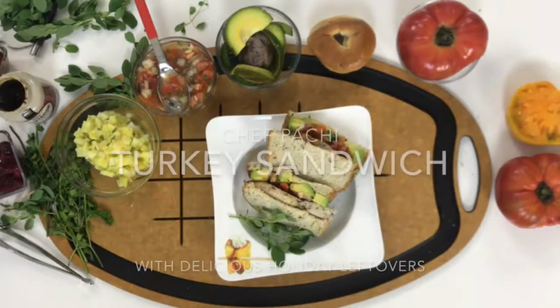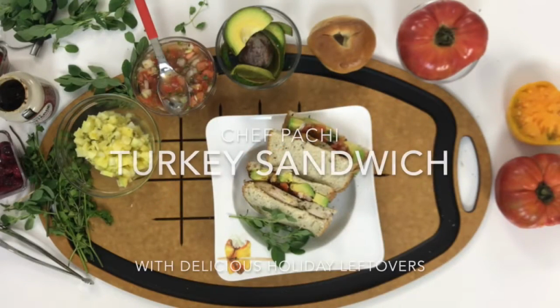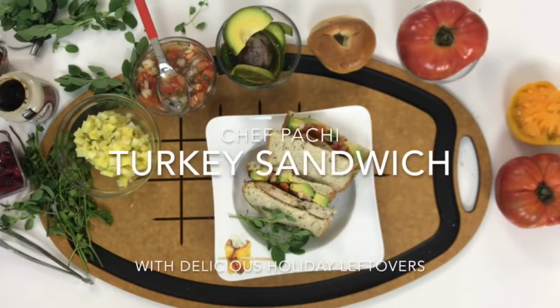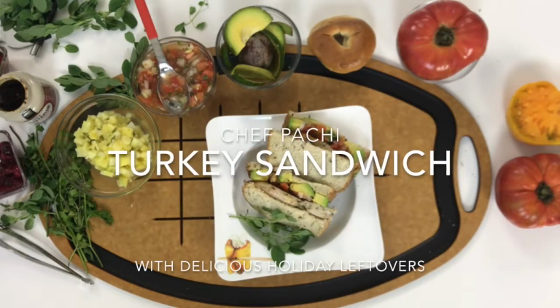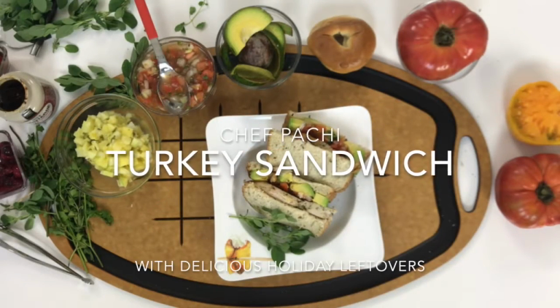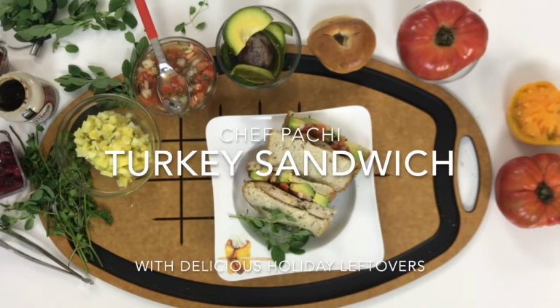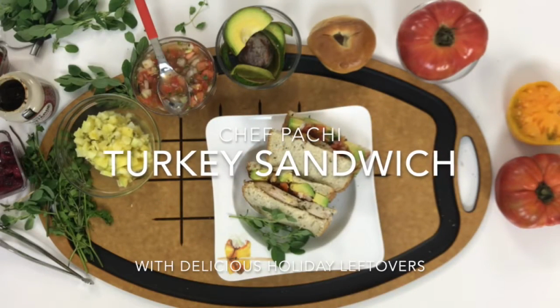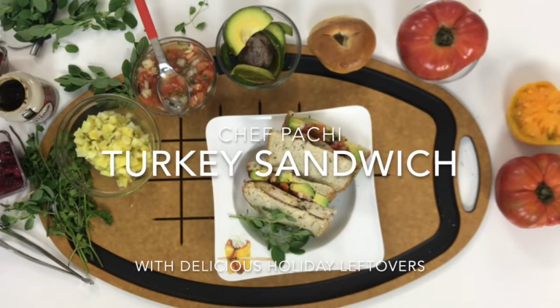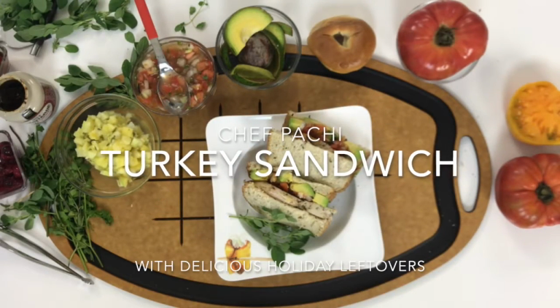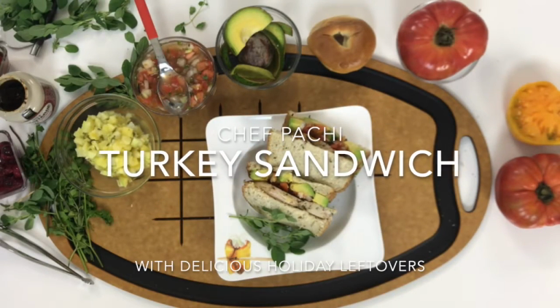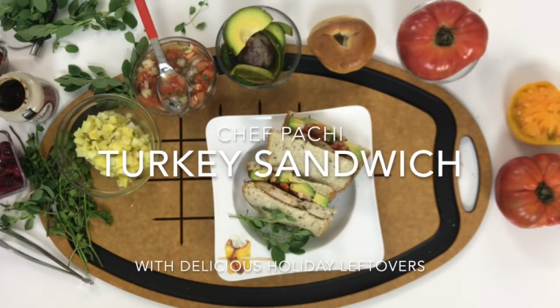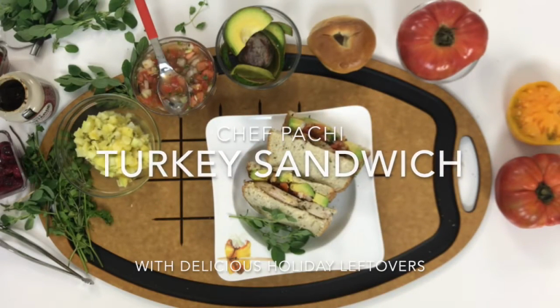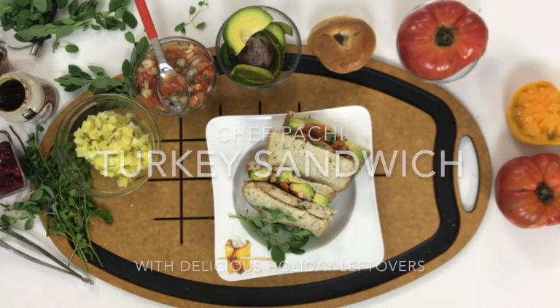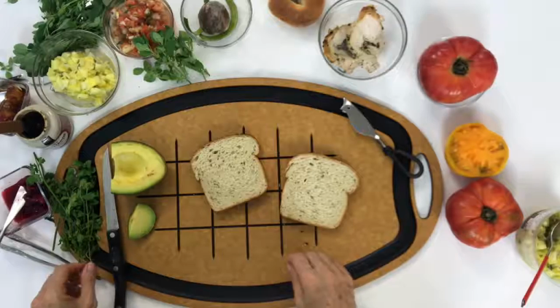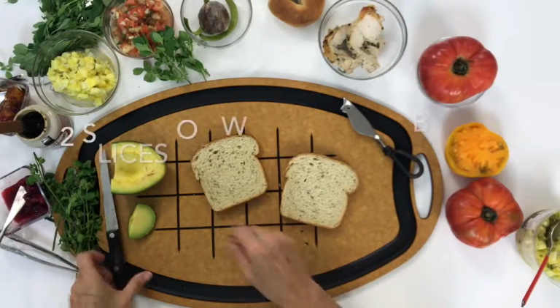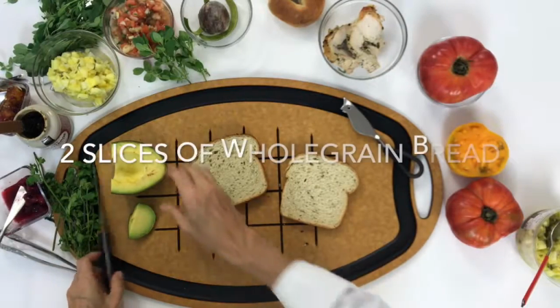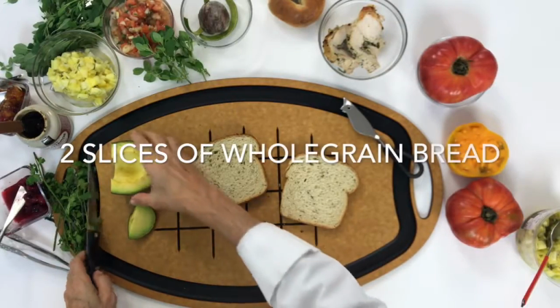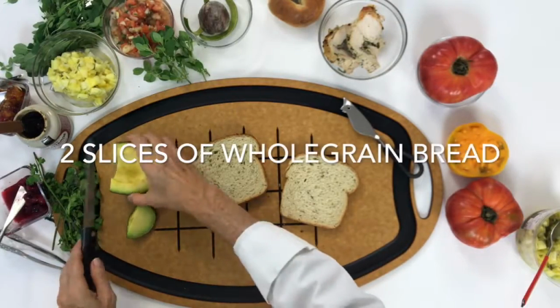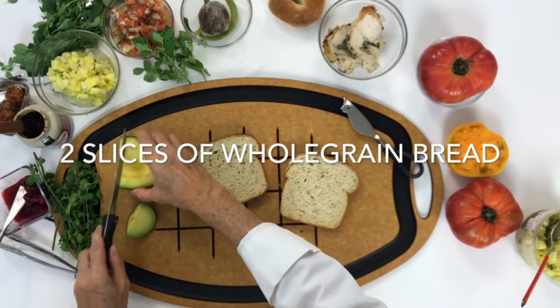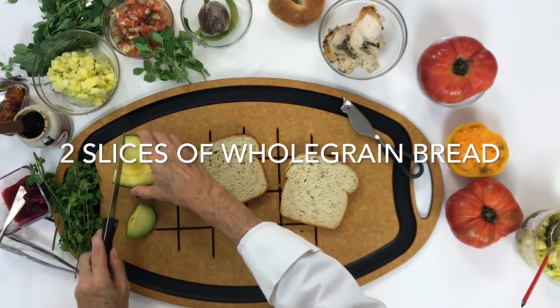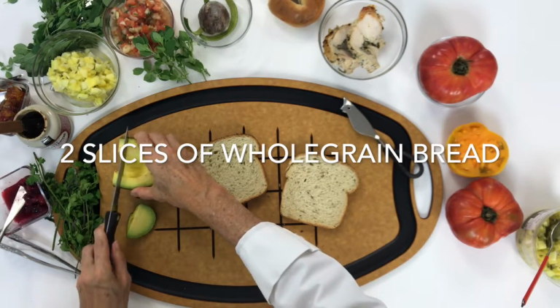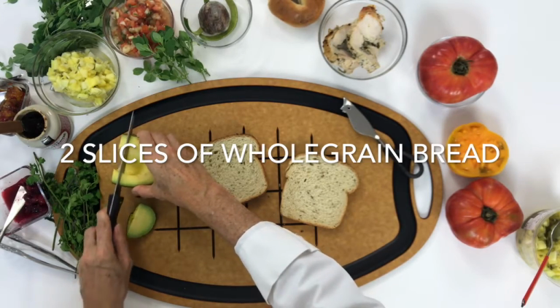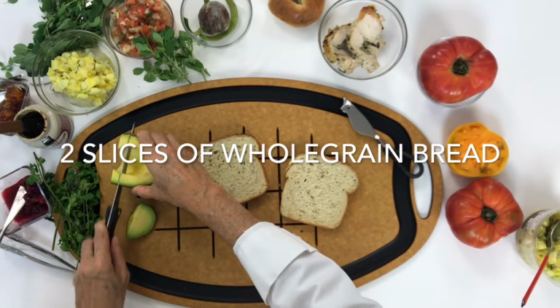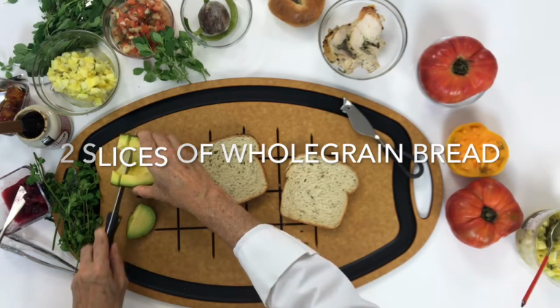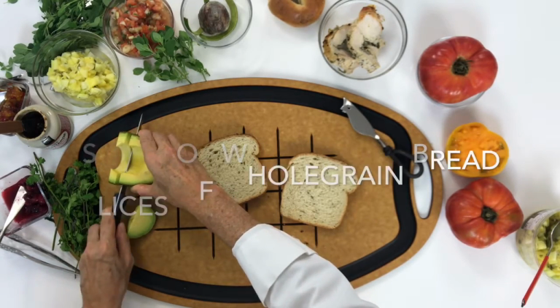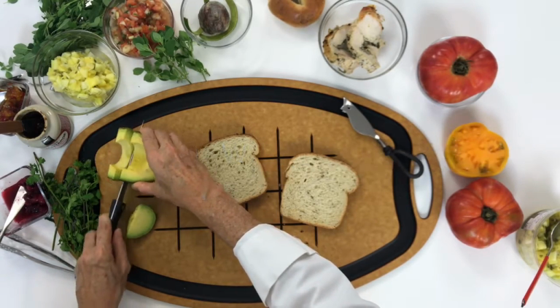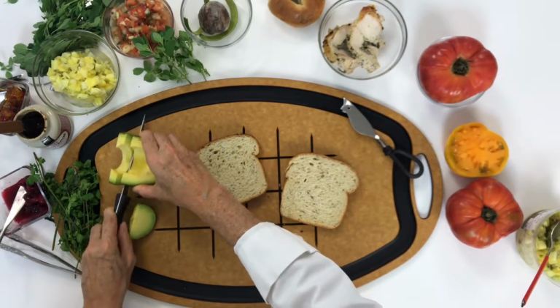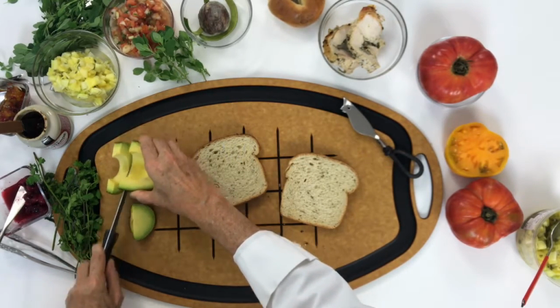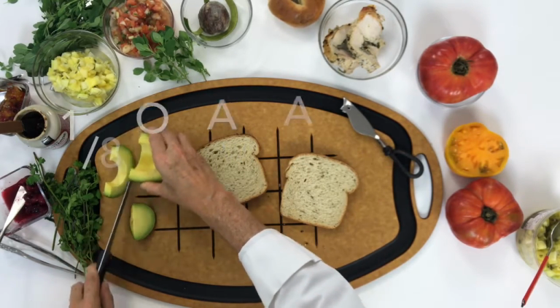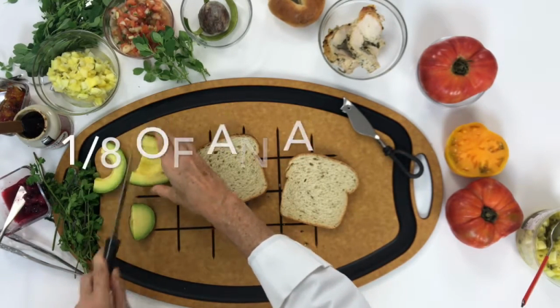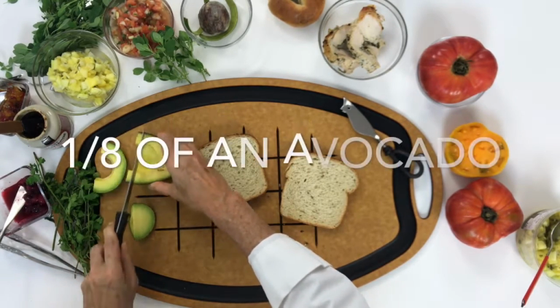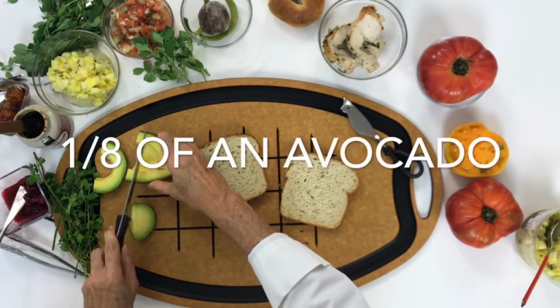Leftover turkey sandwich — a delicious turkey sandwich on almond and herb whole grain bread.